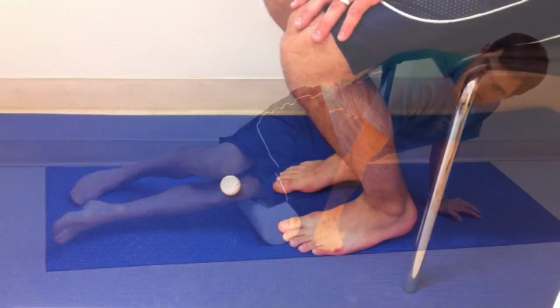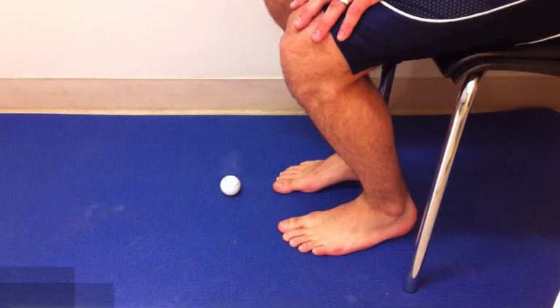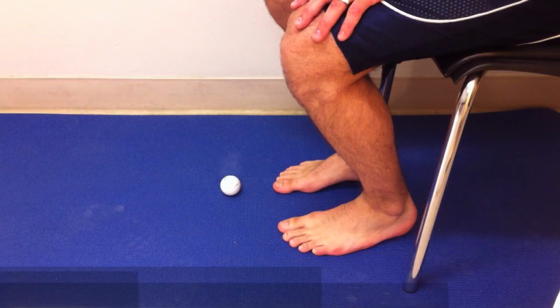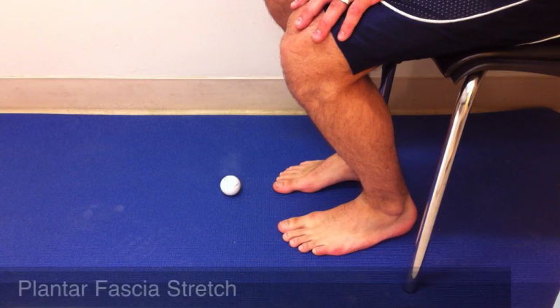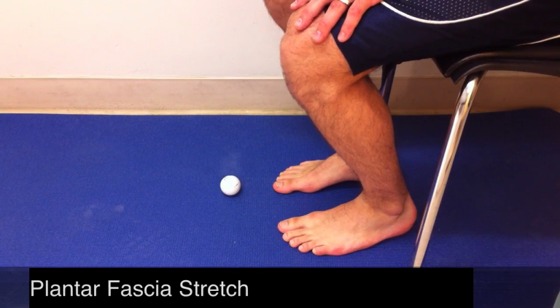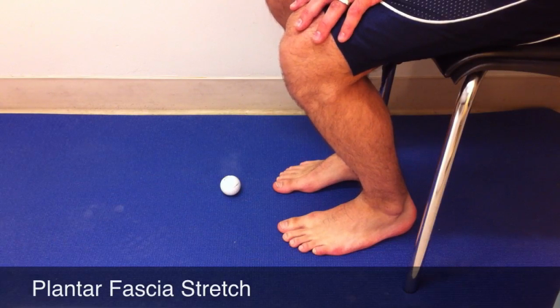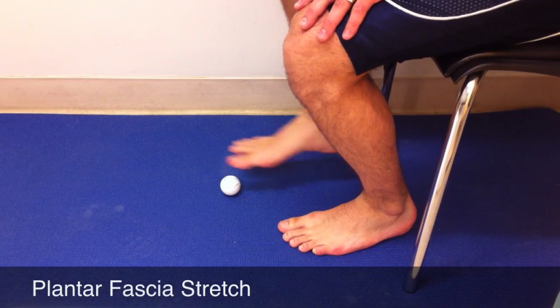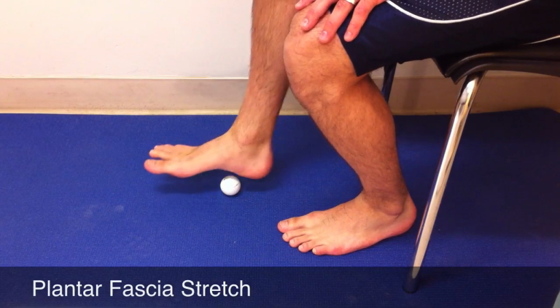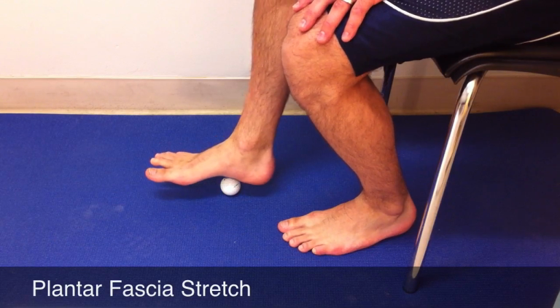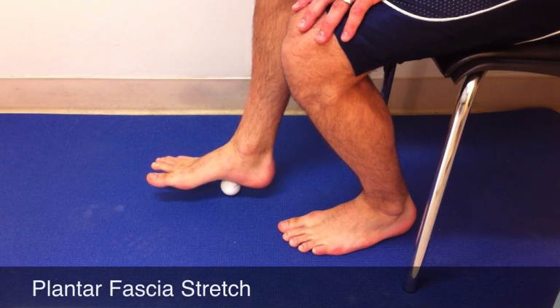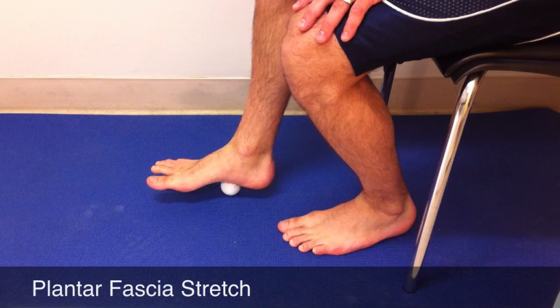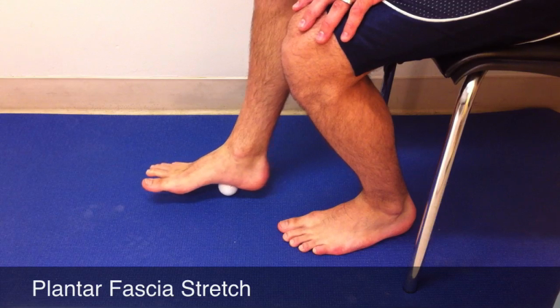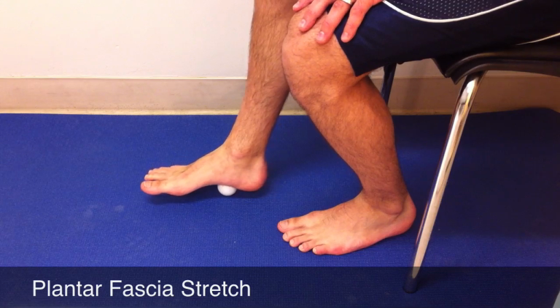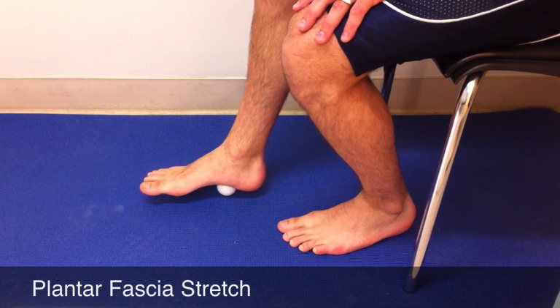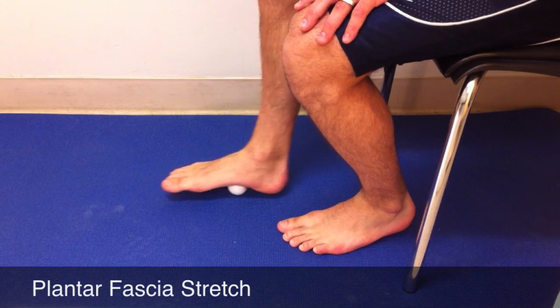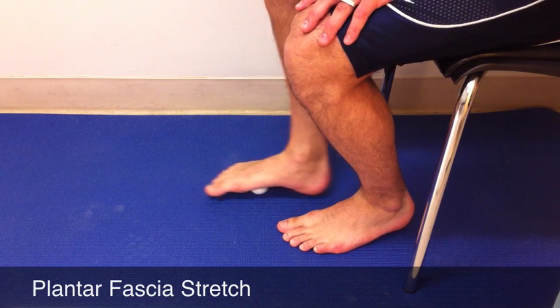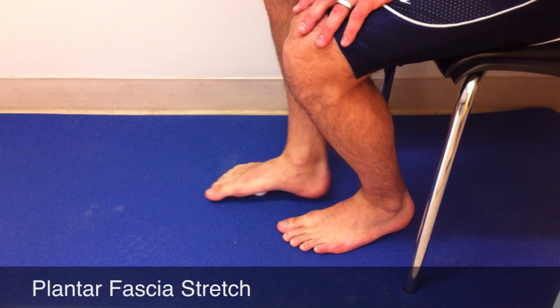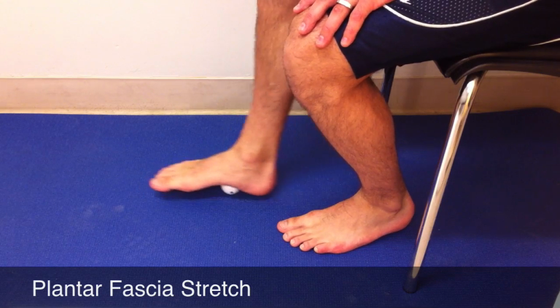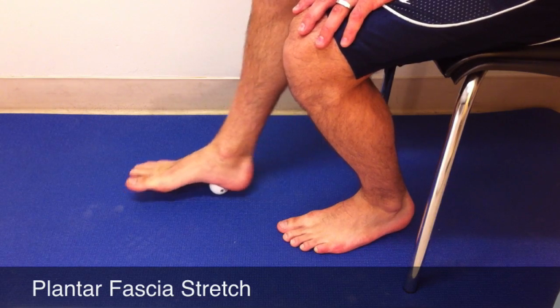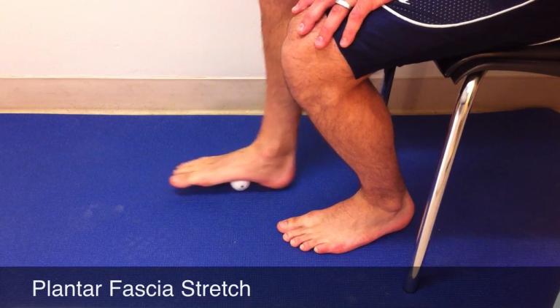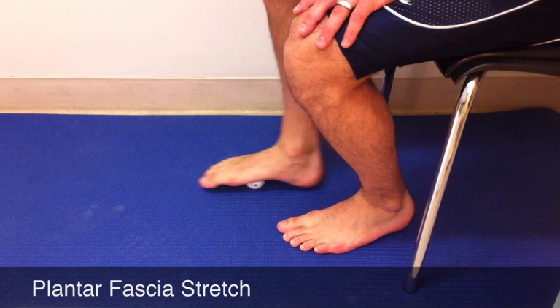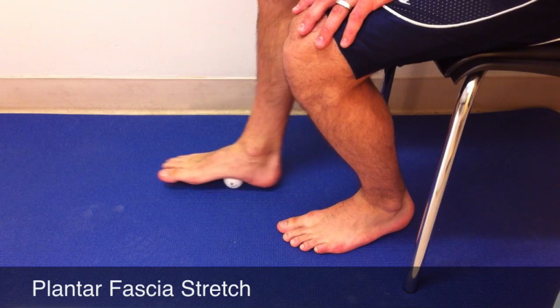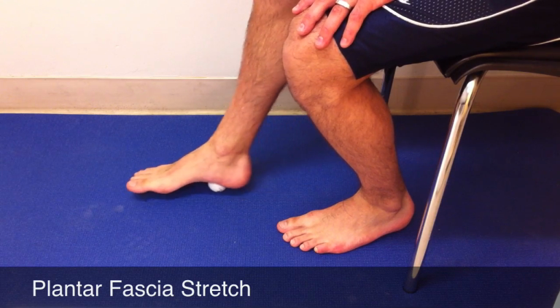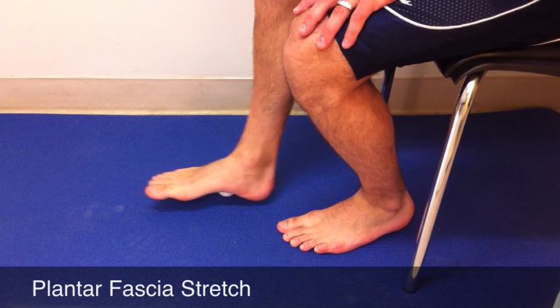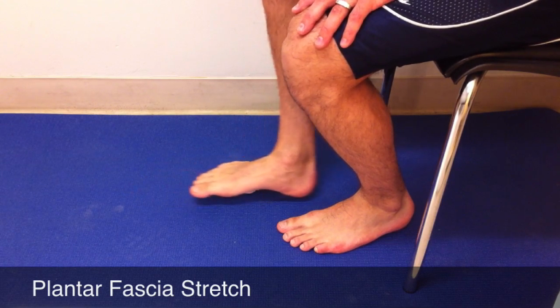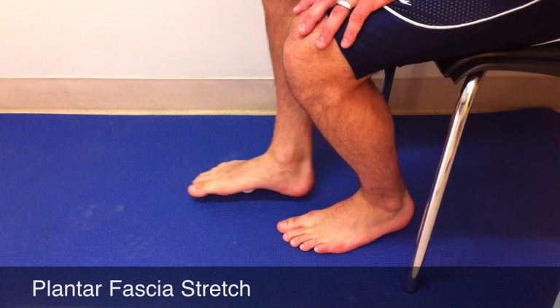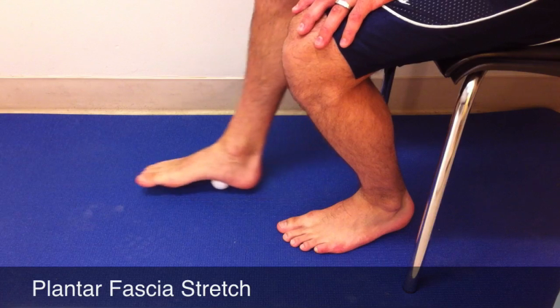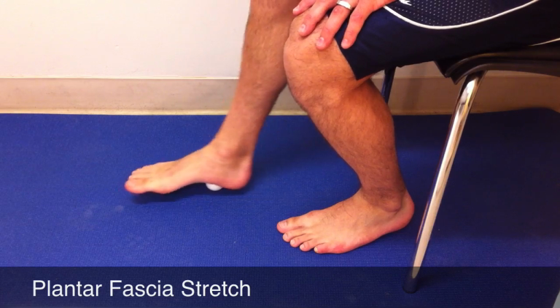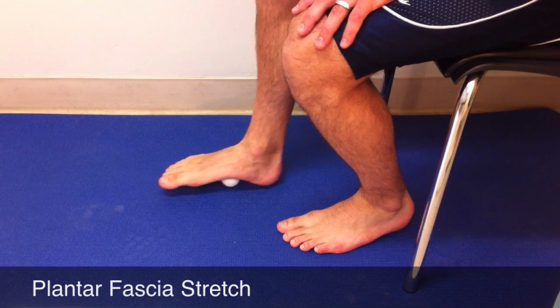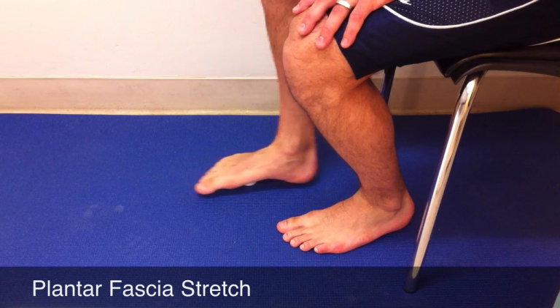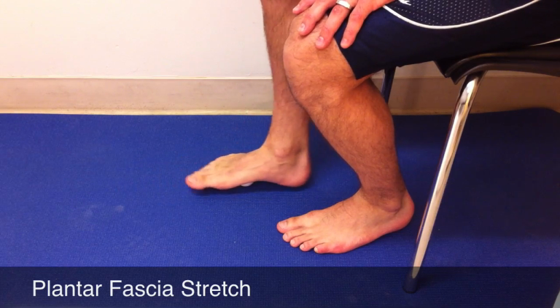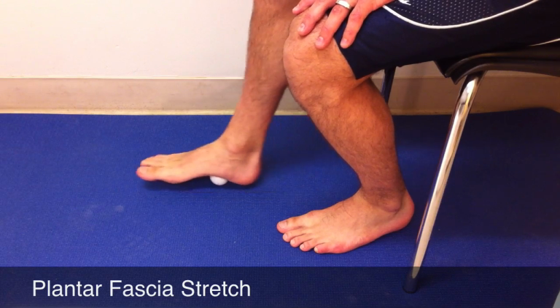Plantar fascia seated stretch: take a golf ball, make sure your foot is warmed up, and then roll your foot over top of the golf ball. This helps to loosen up that plantar fascia.